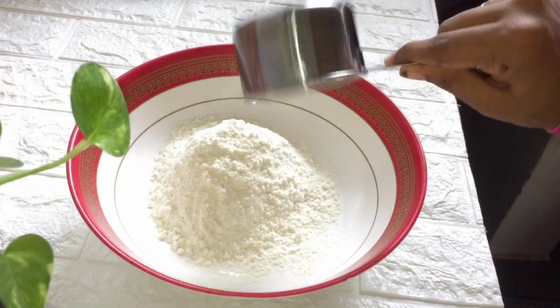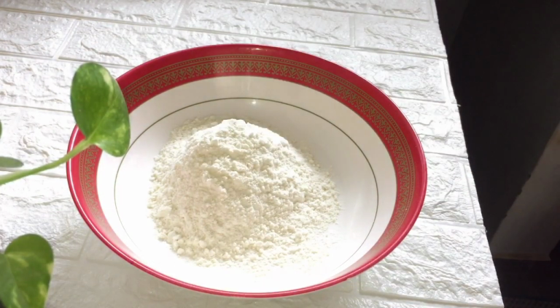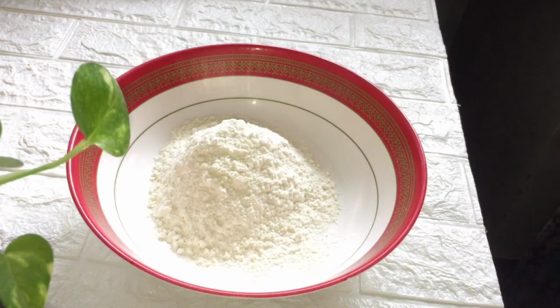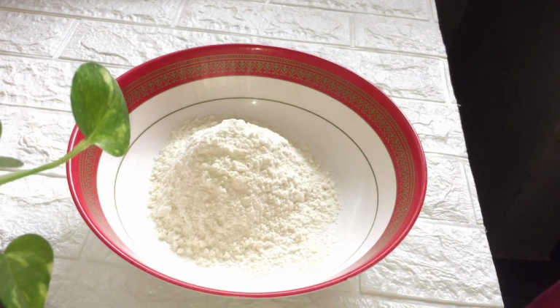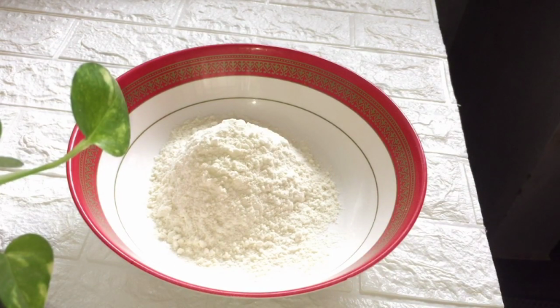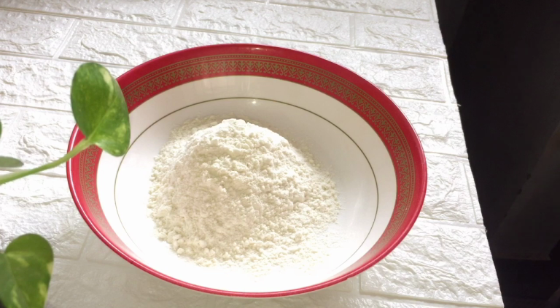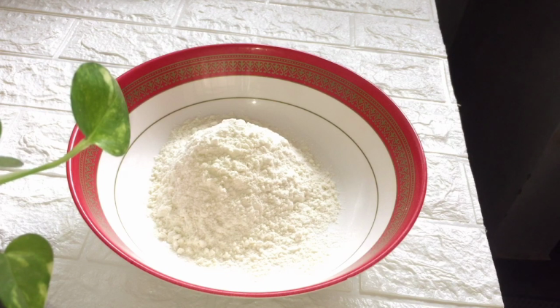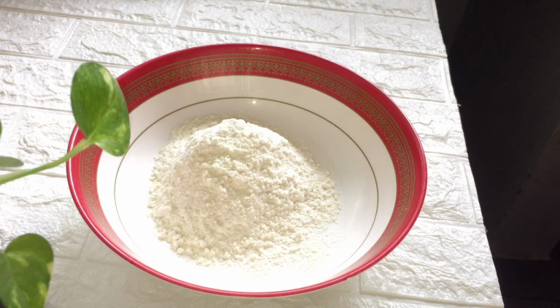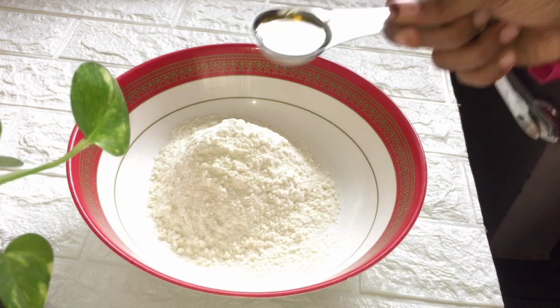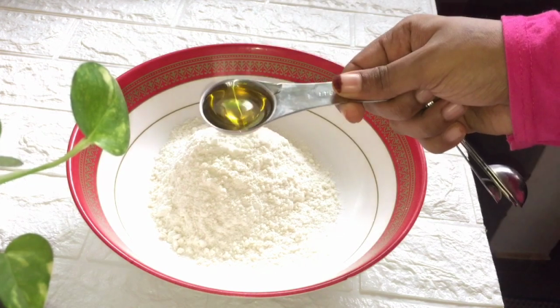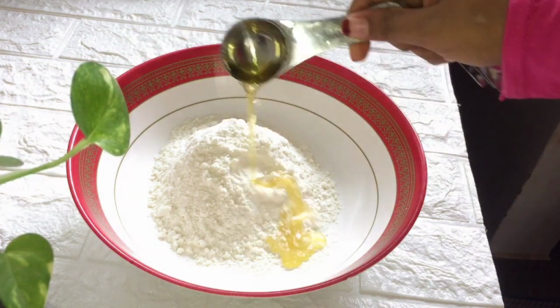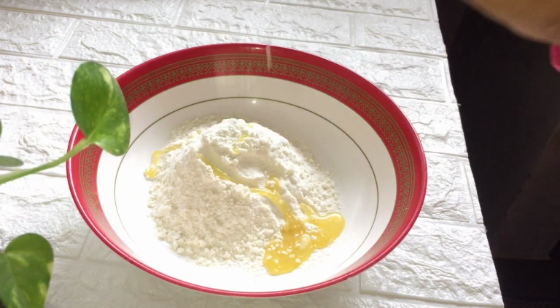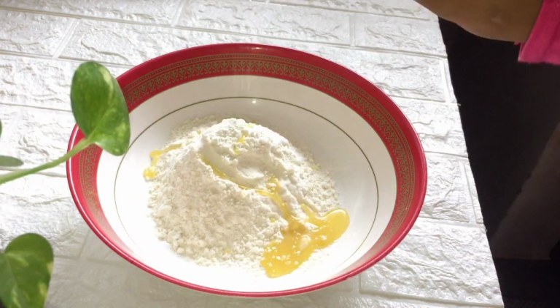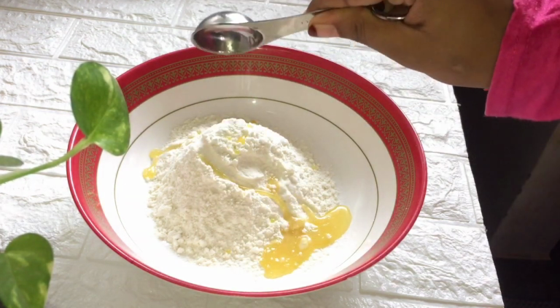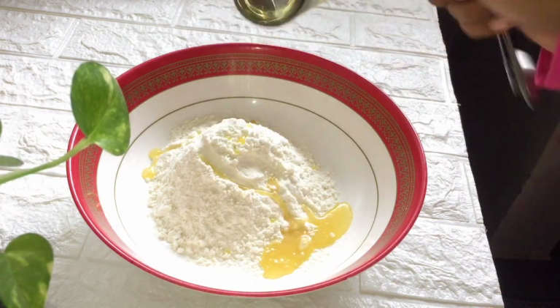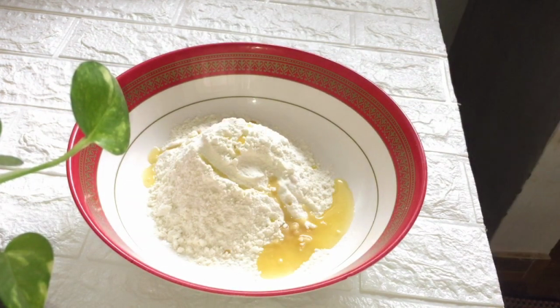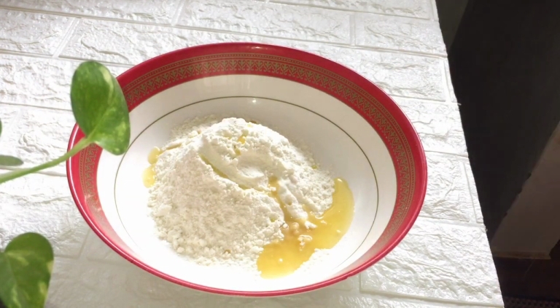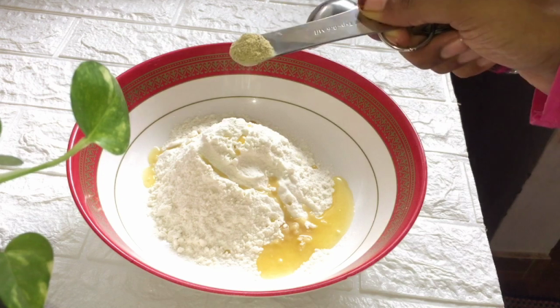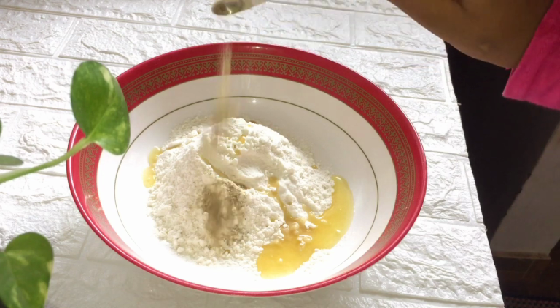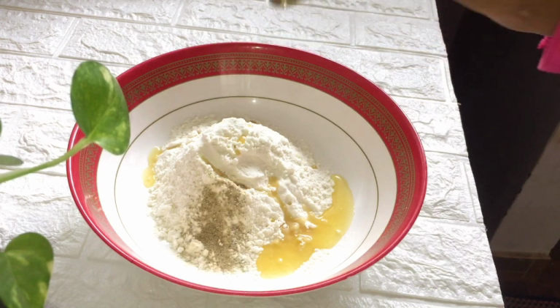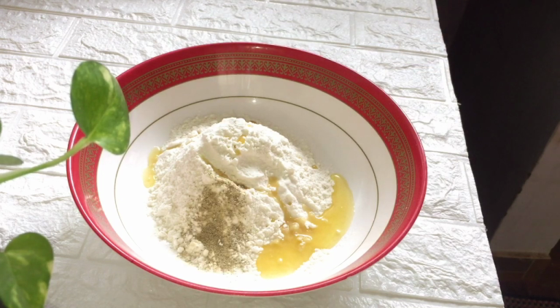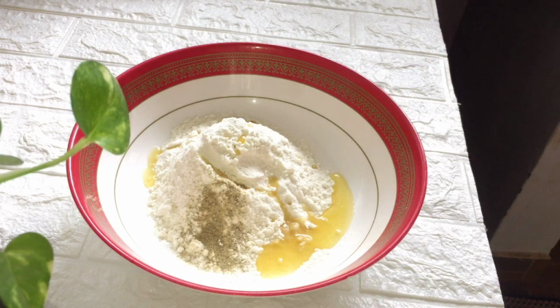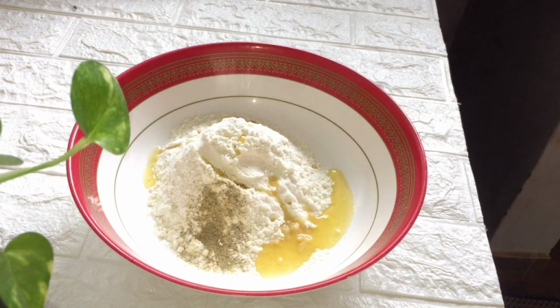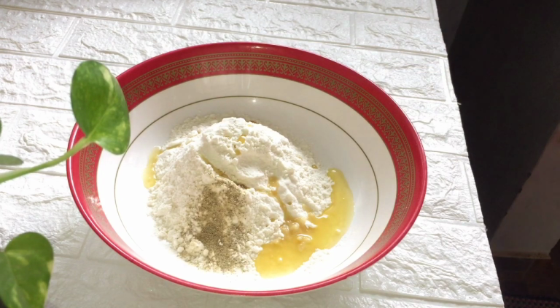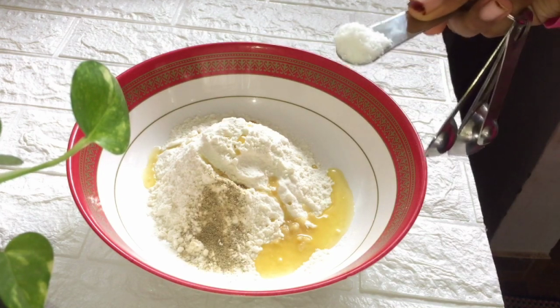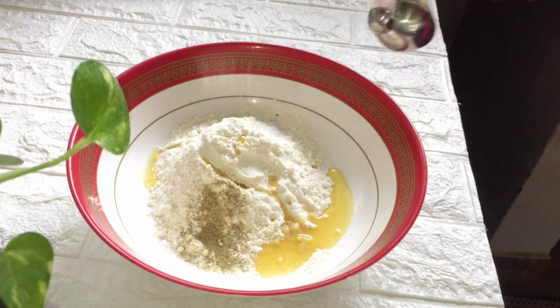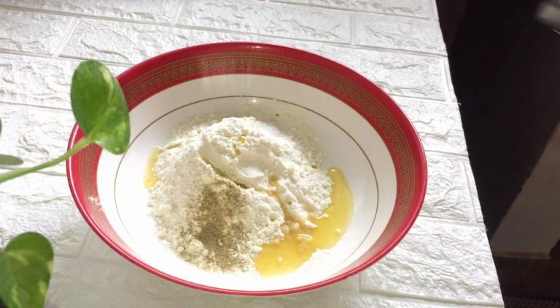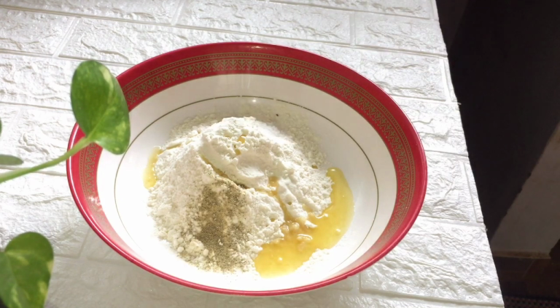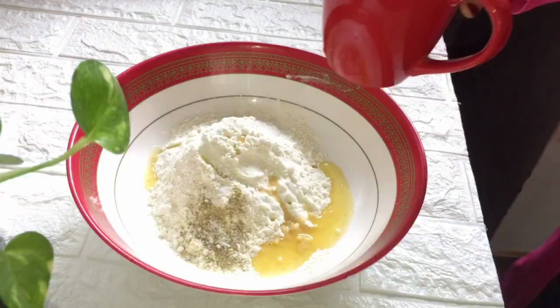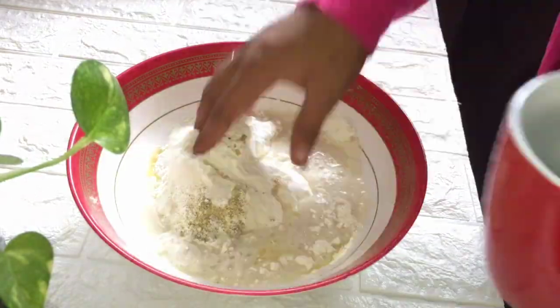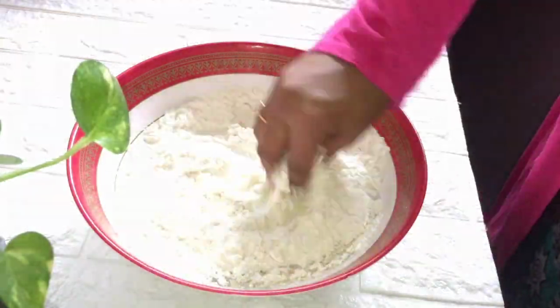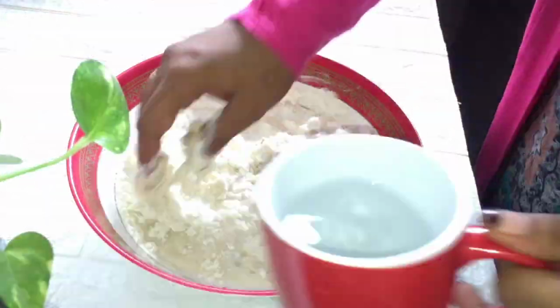First, let's add 1 tablespoon of oil. Let's add pepper powder. Let's add a little bit and make it look good.